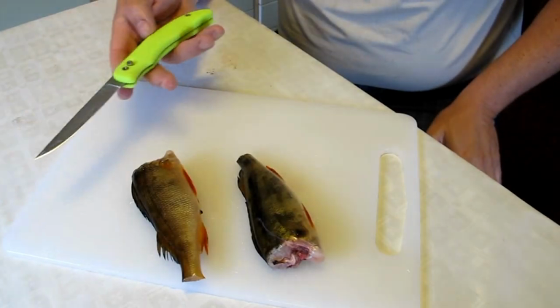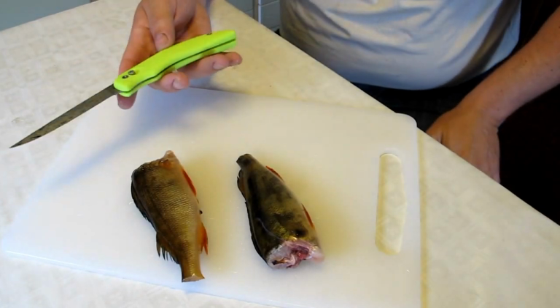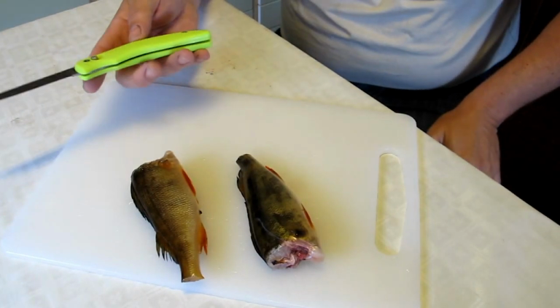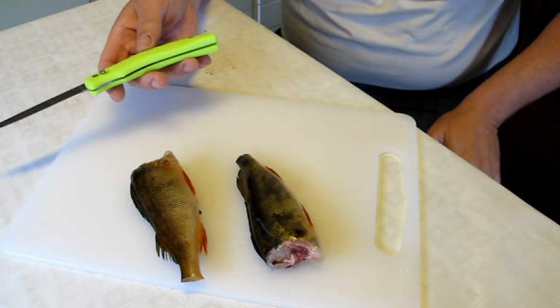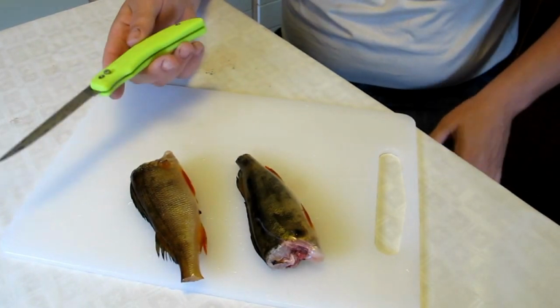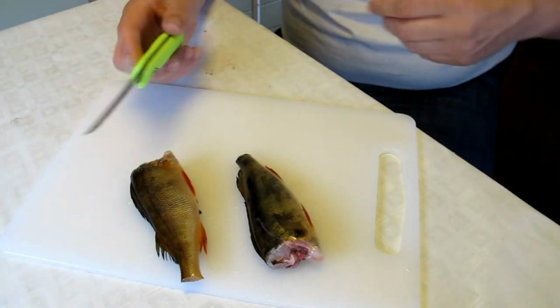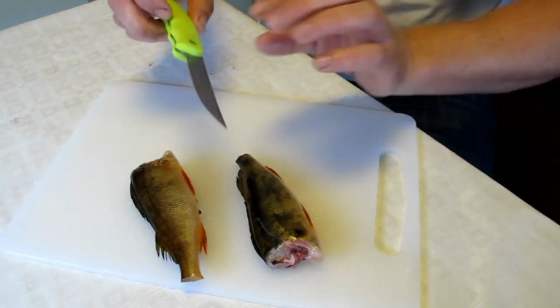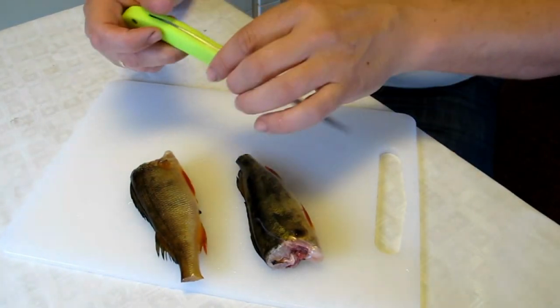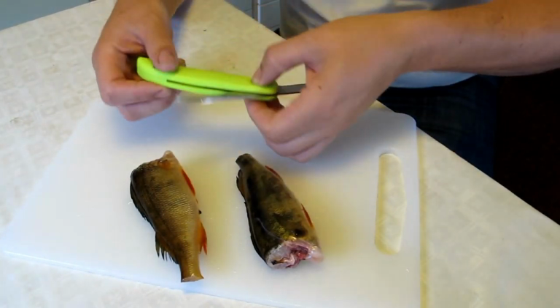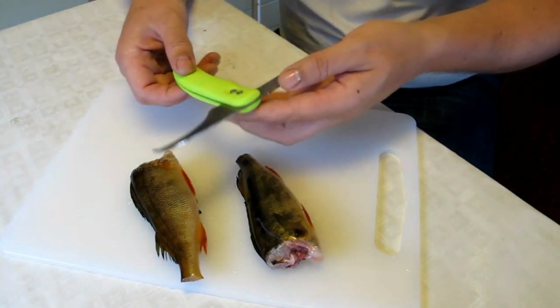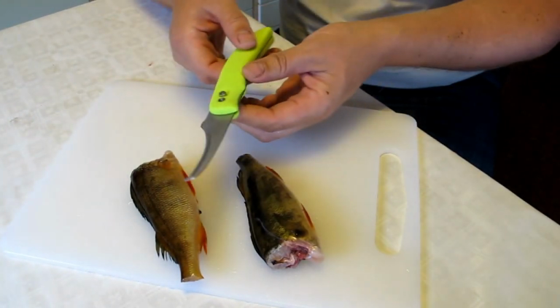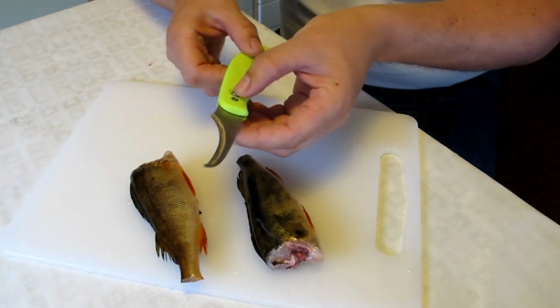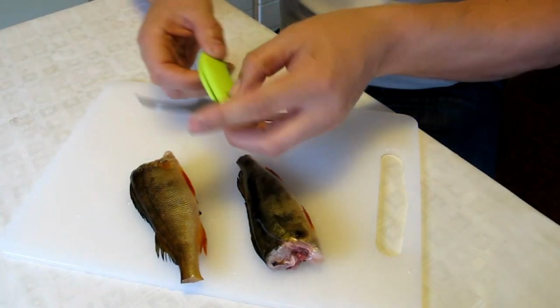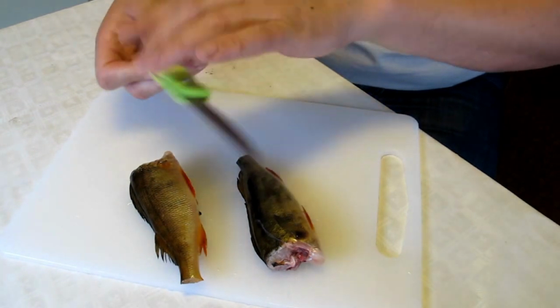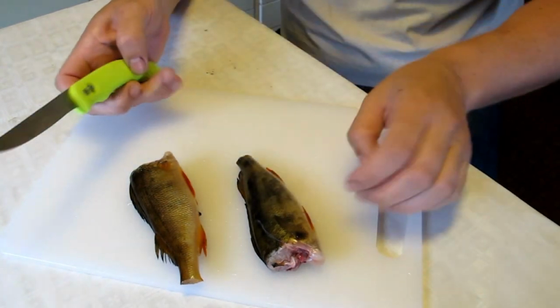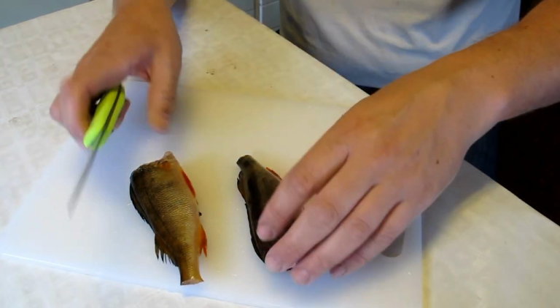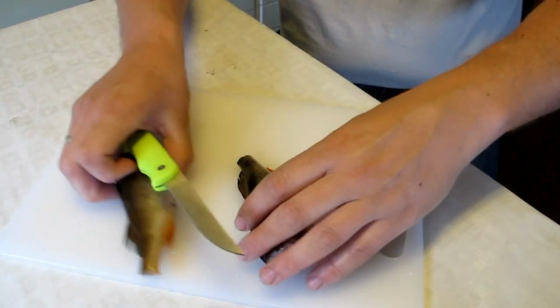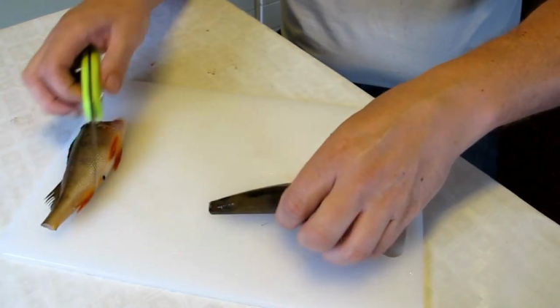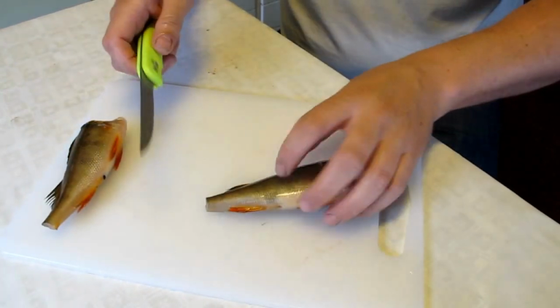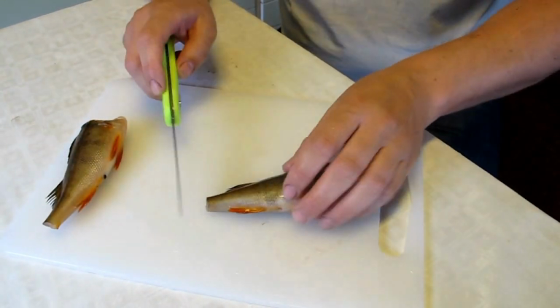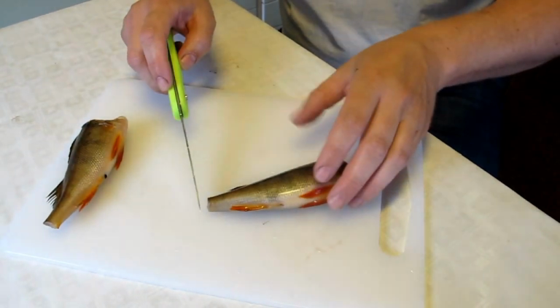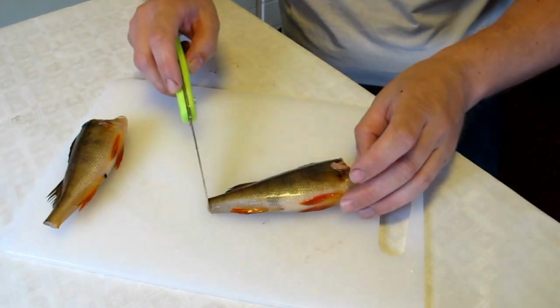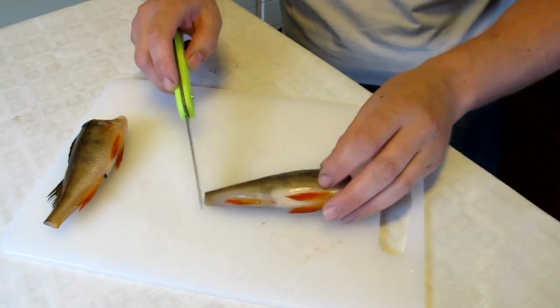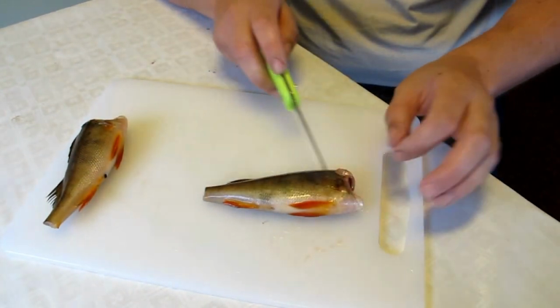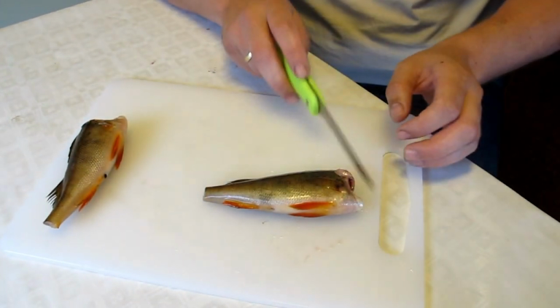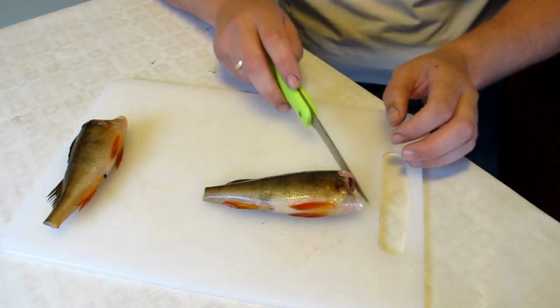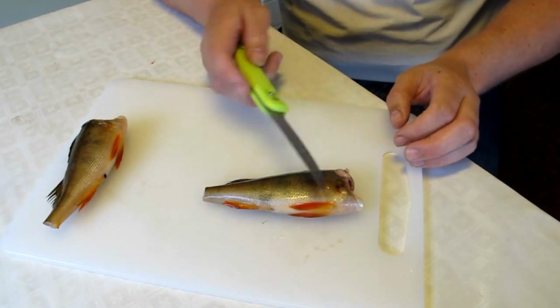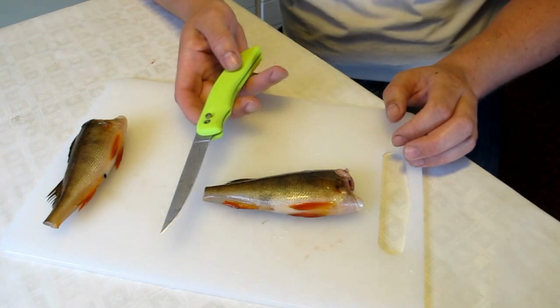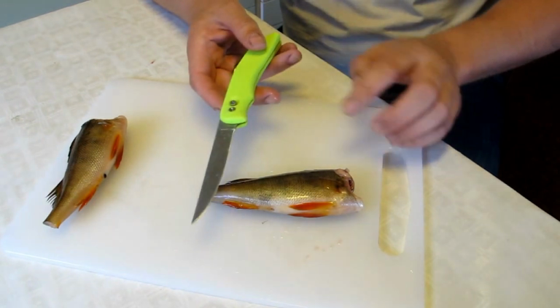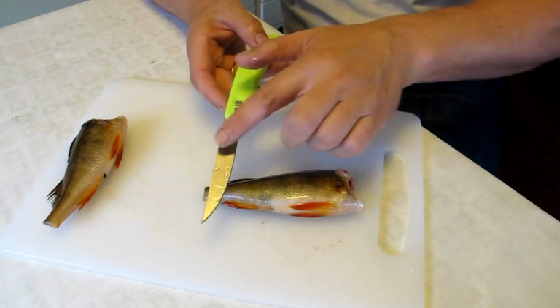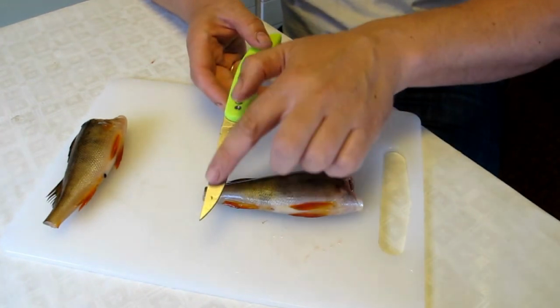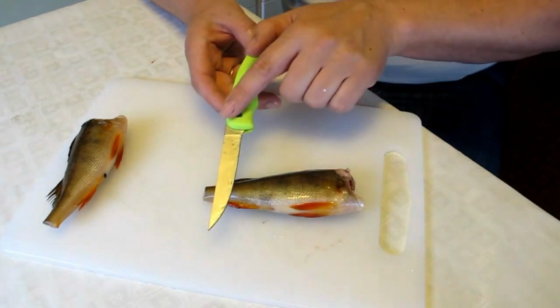This is how to skin perch with the Eka patented fish blade. First you take the tail fin and the head and cut them off with this side of the knife.